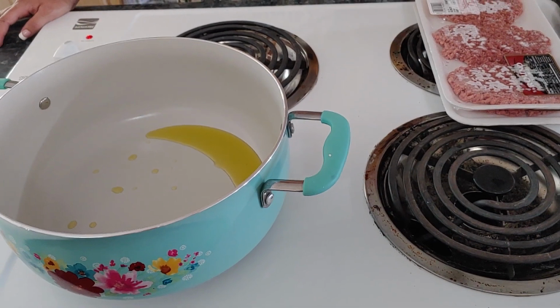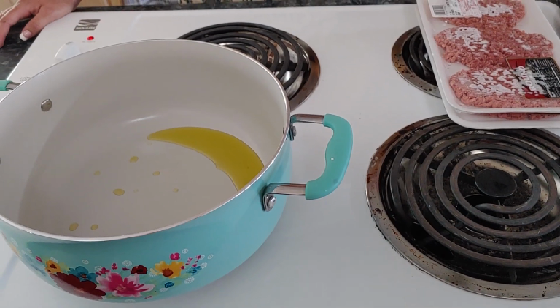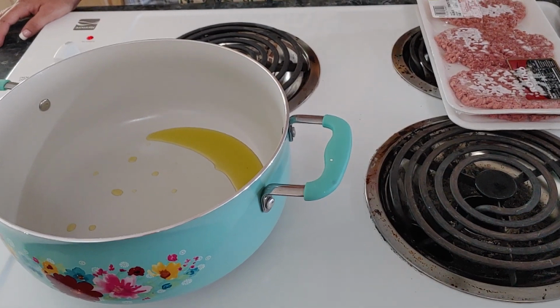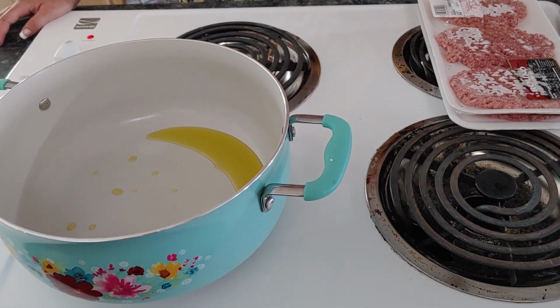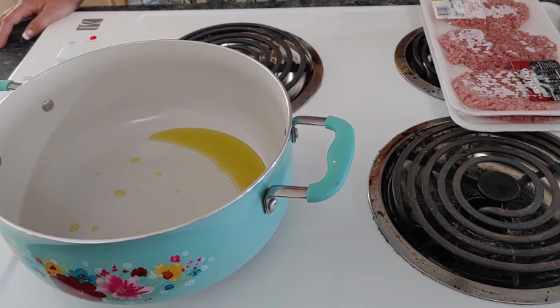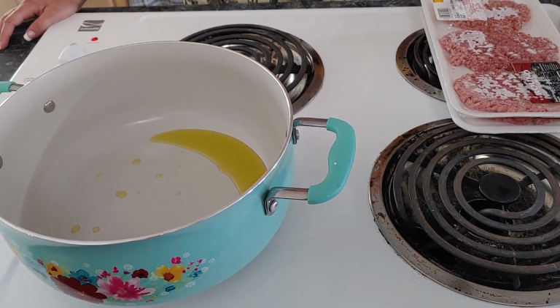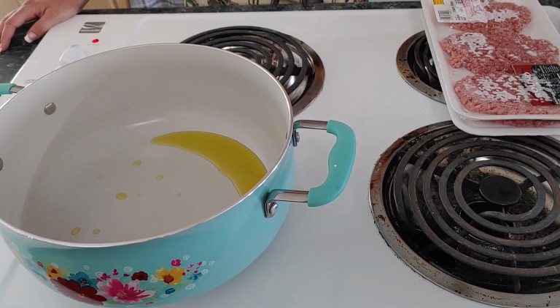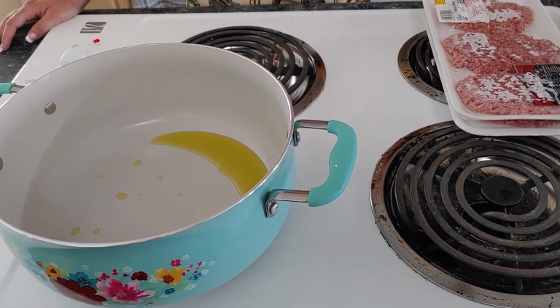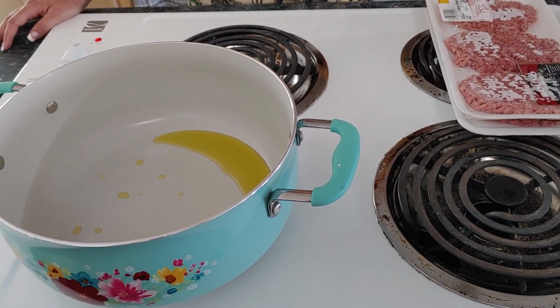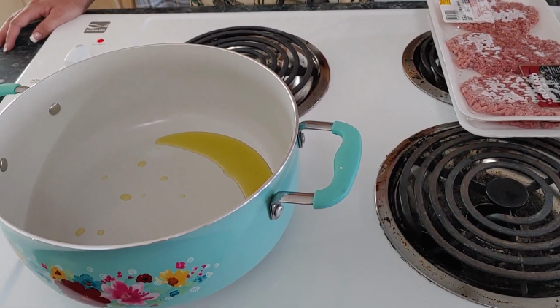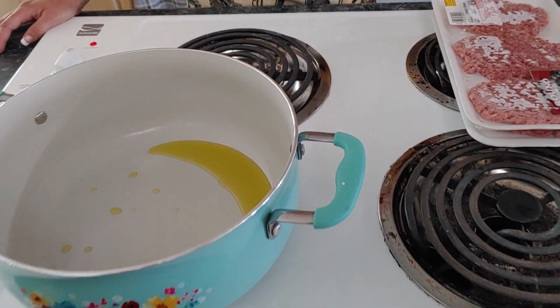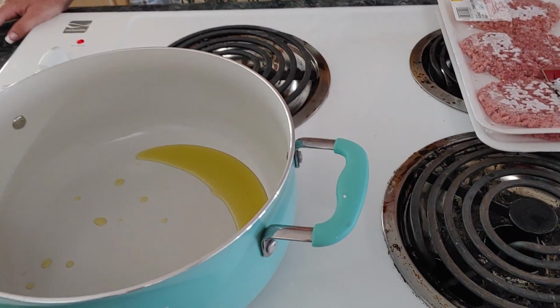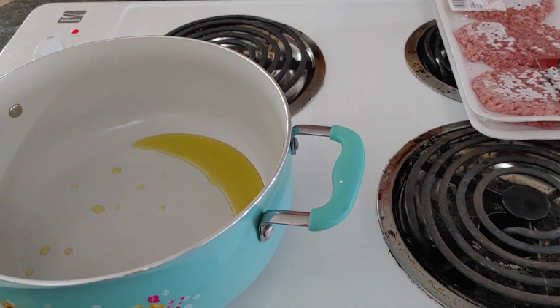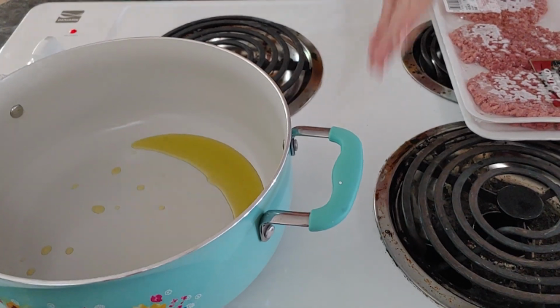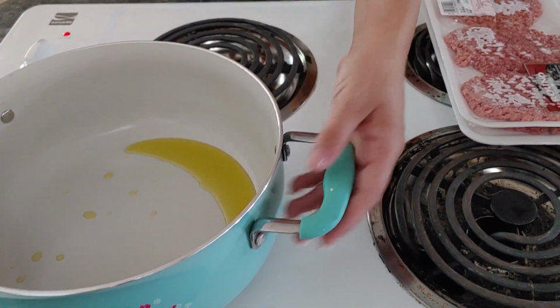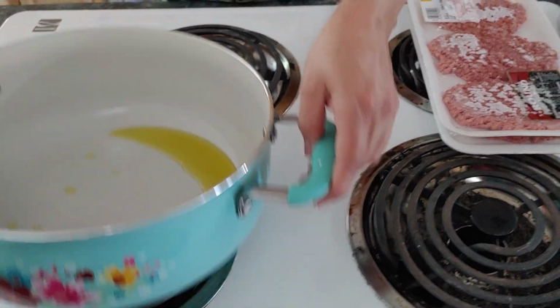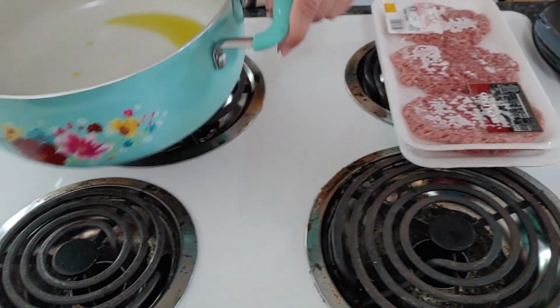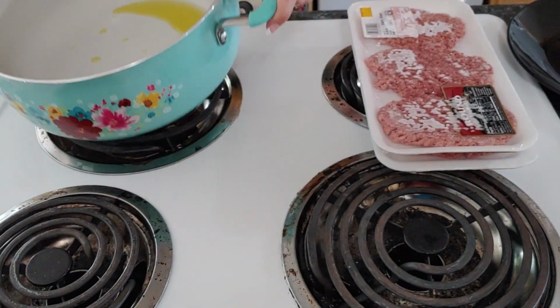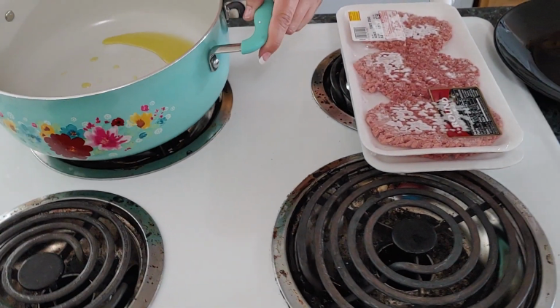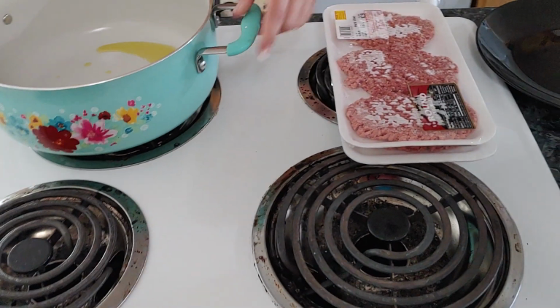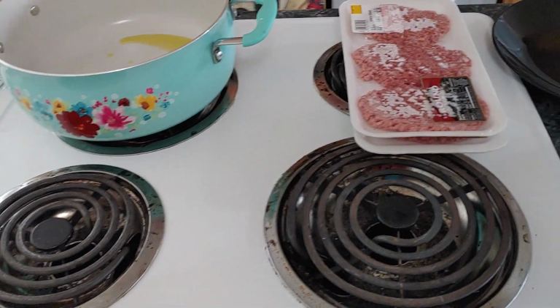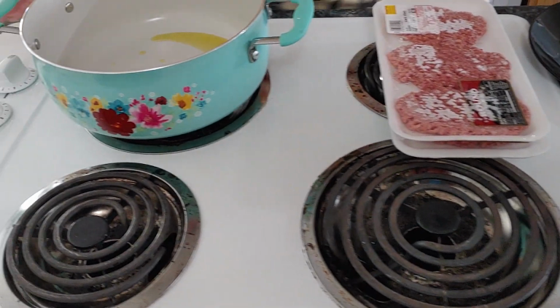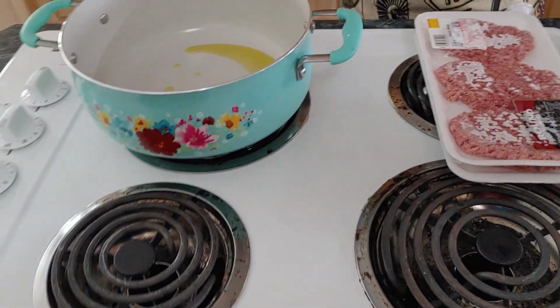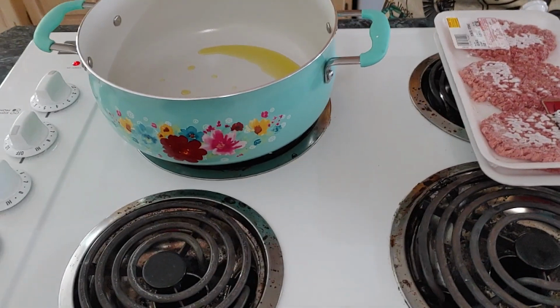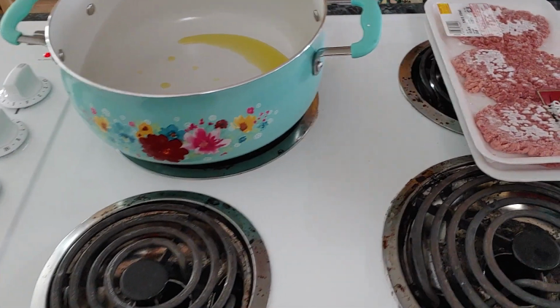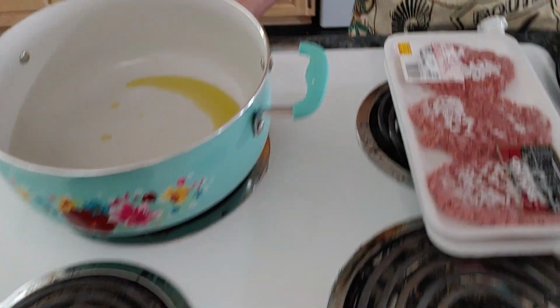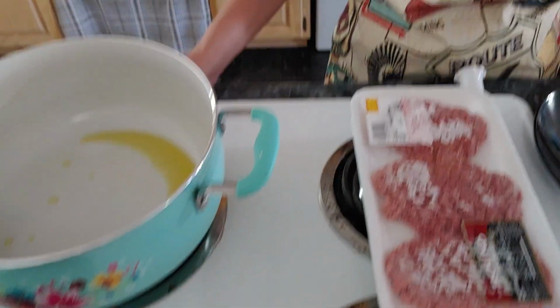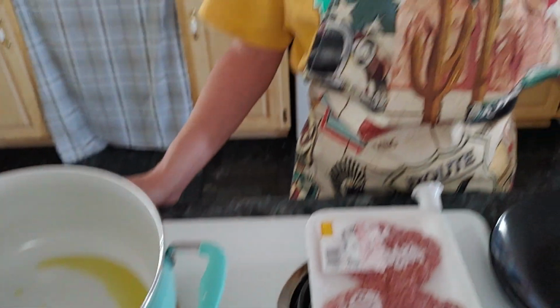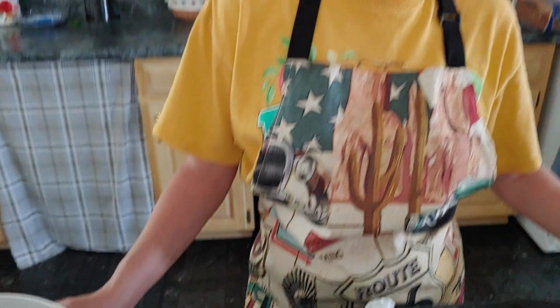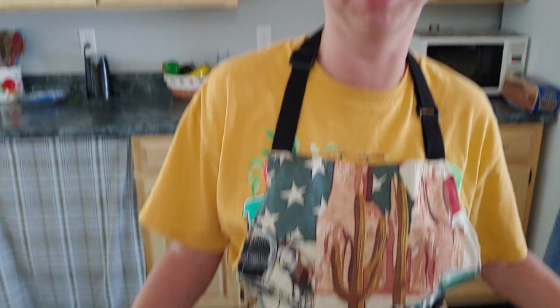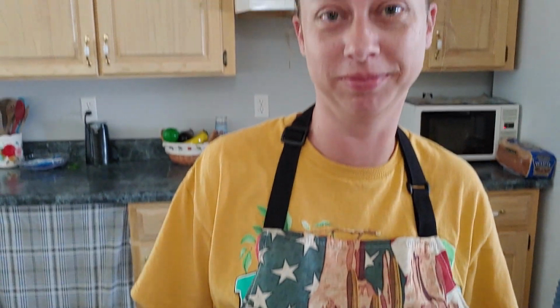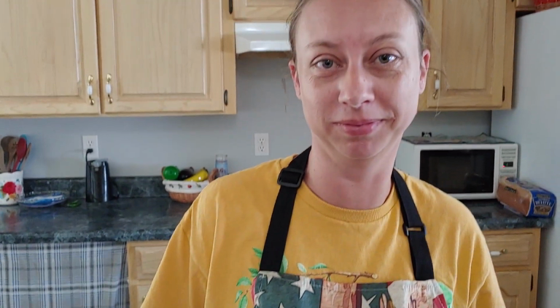Hey y'all, welcome back to Prep the Truth Homestead. My wife's cooking — this is her channel — and she's going to be nice enough to cook breakfast. So I'm going to let her tell you what we got cooking.